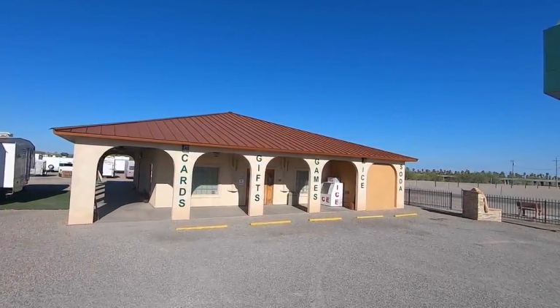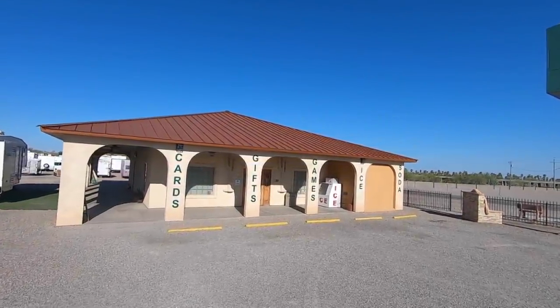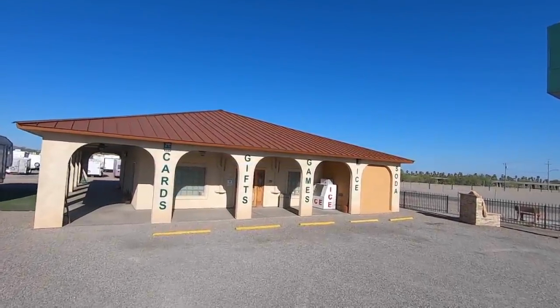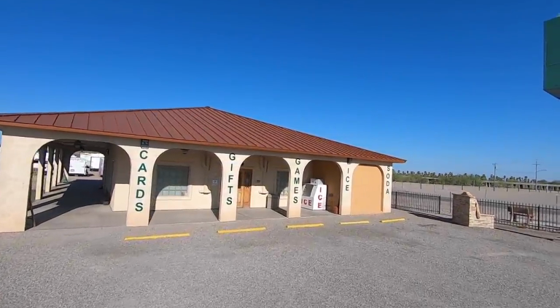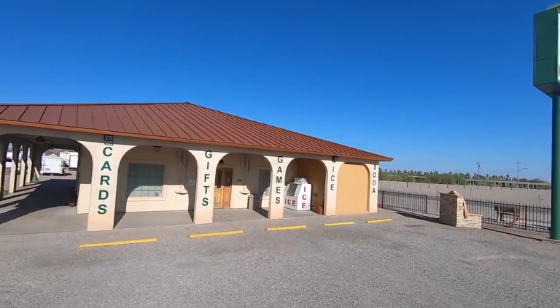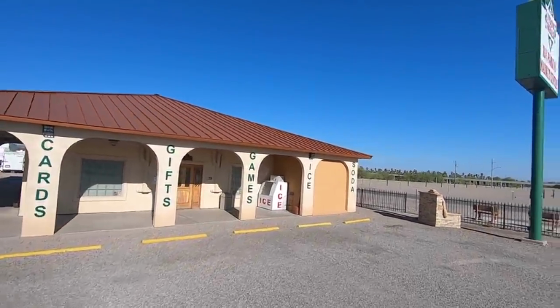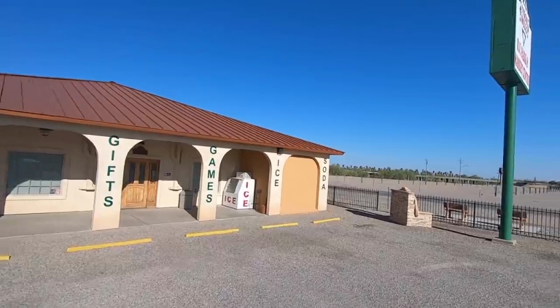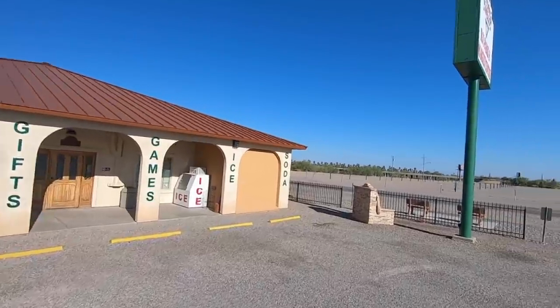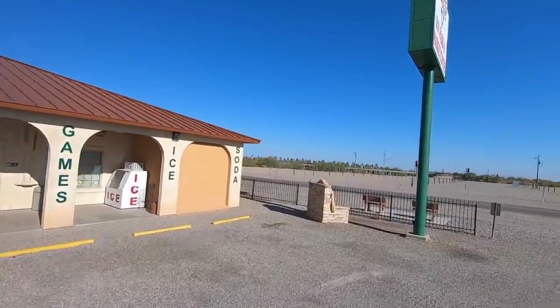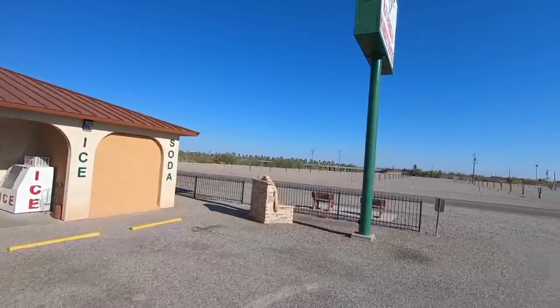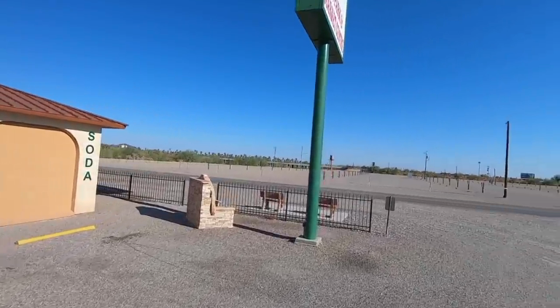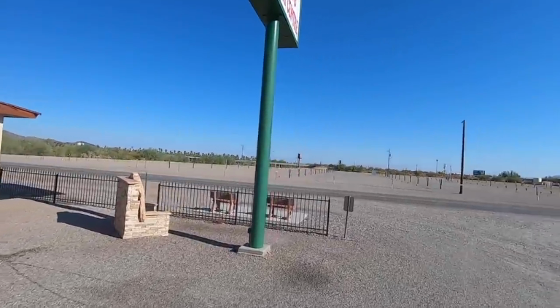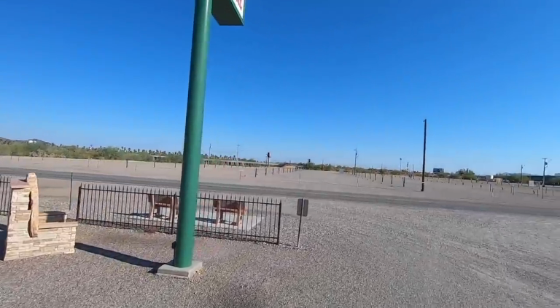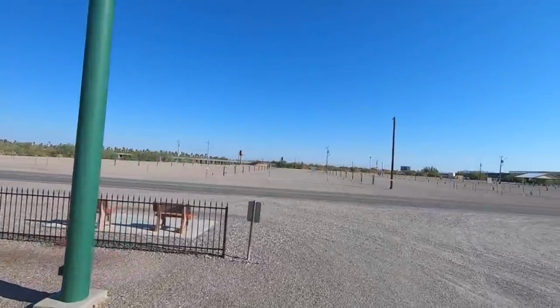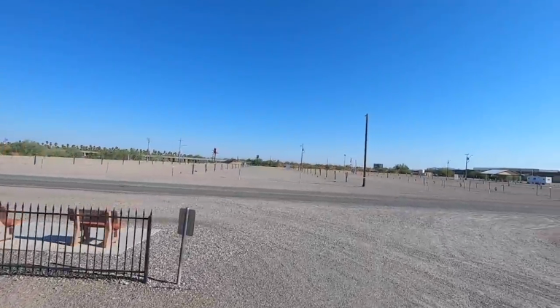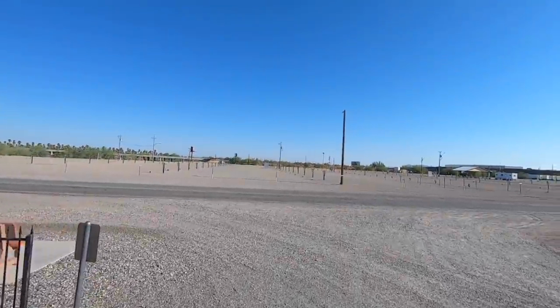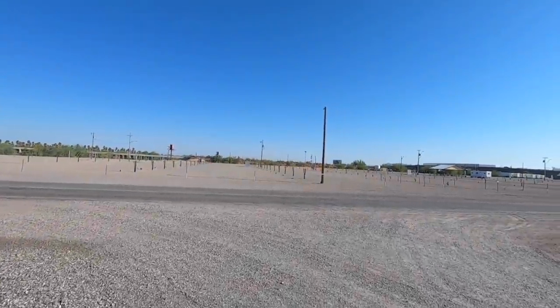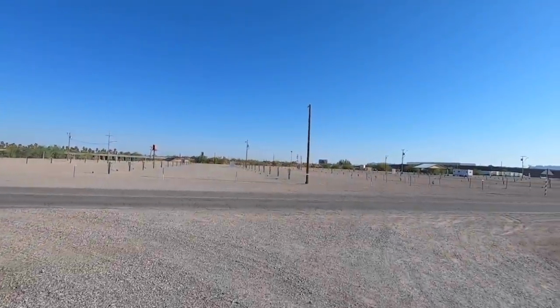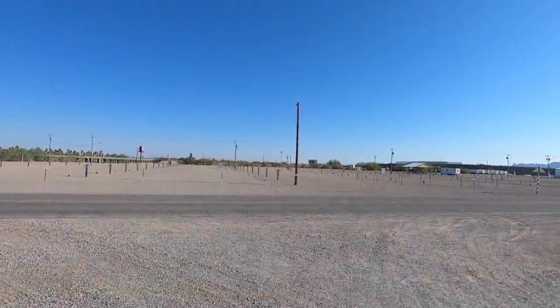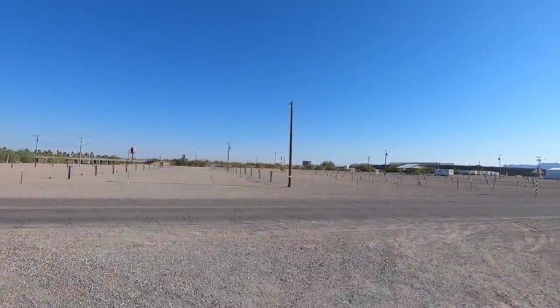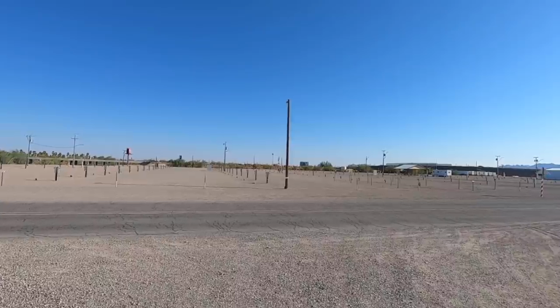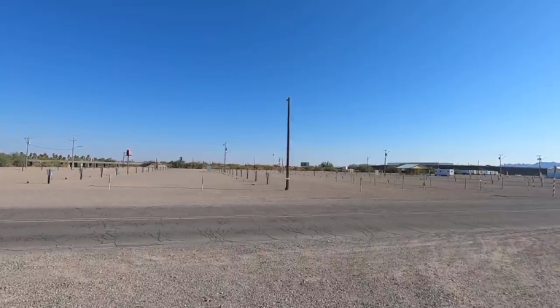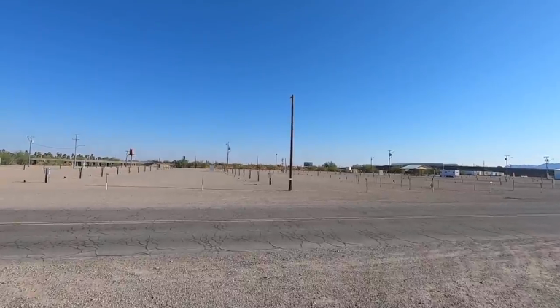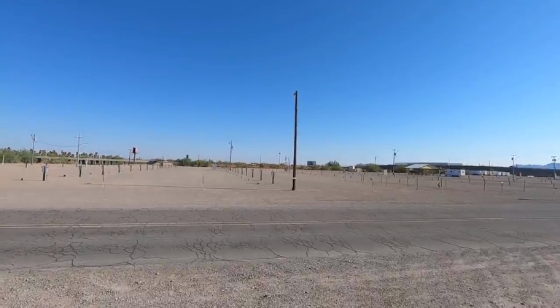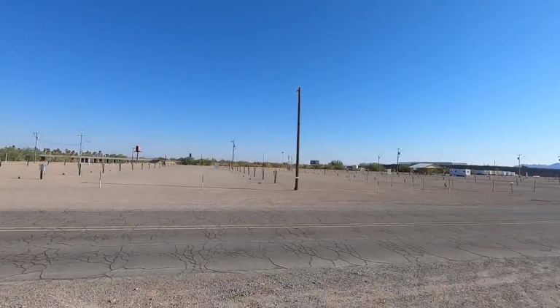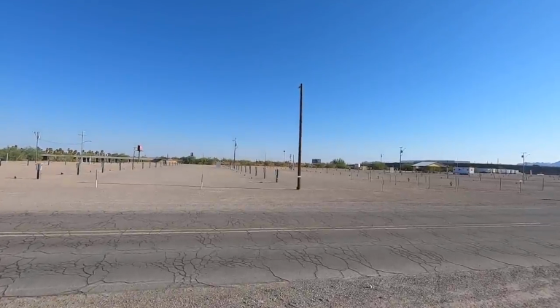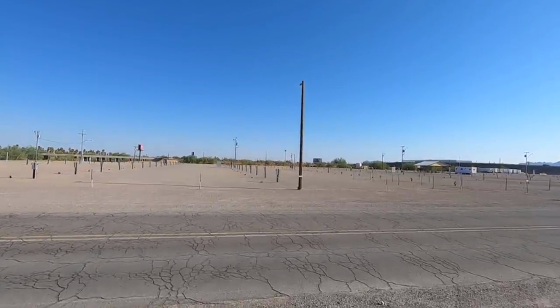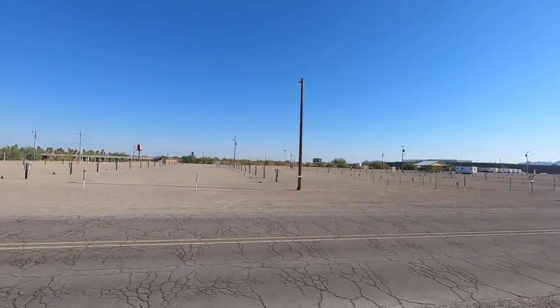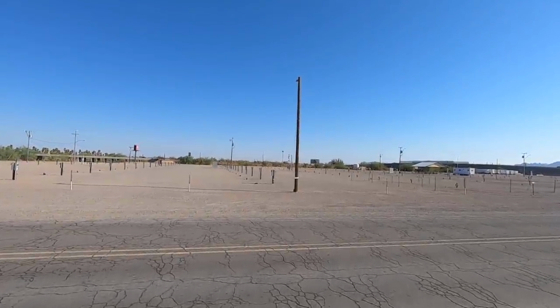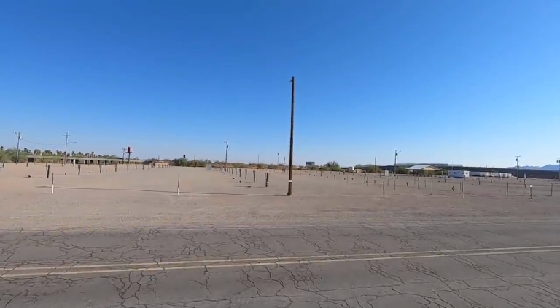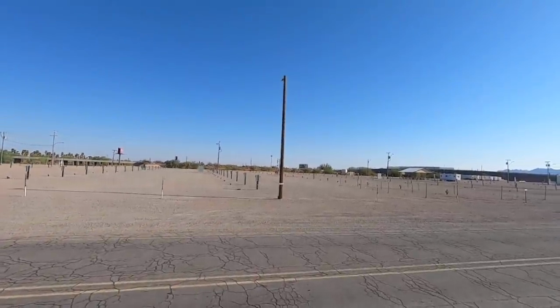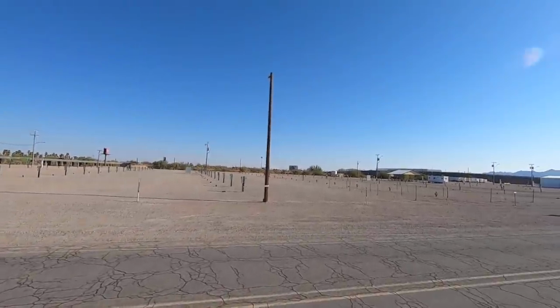Hey y'all, Rusty RV TV. Welcome! That's Tyson Wells Game Store, and right there is the Tyson Wells RV Park. Look at all those sites.